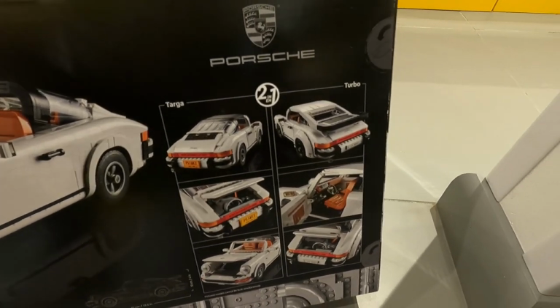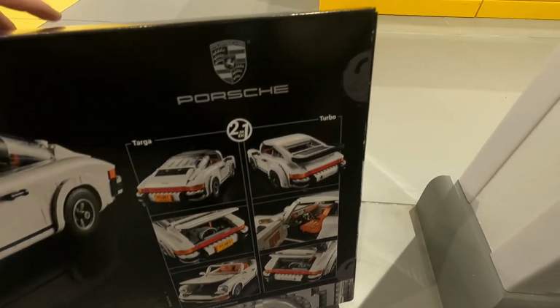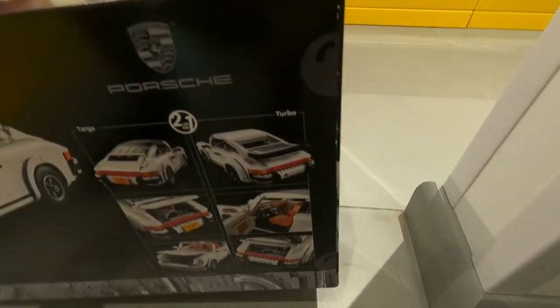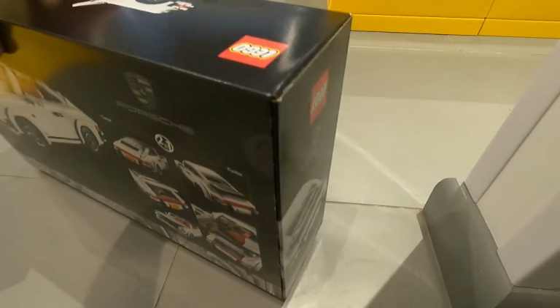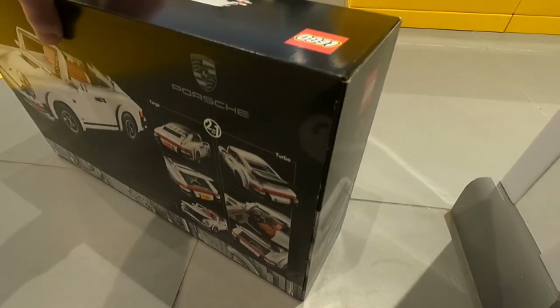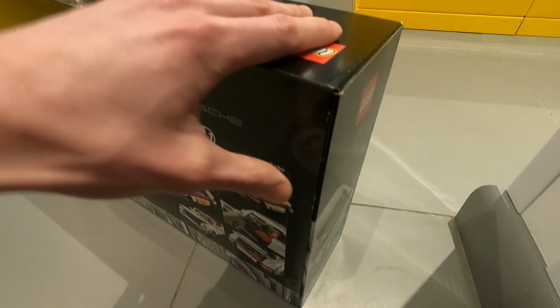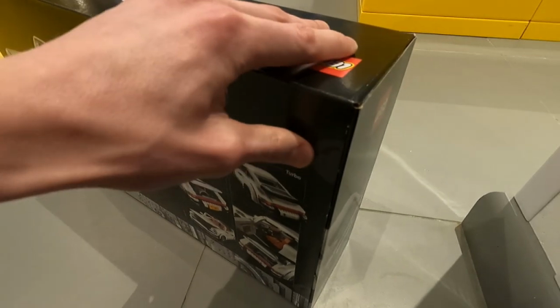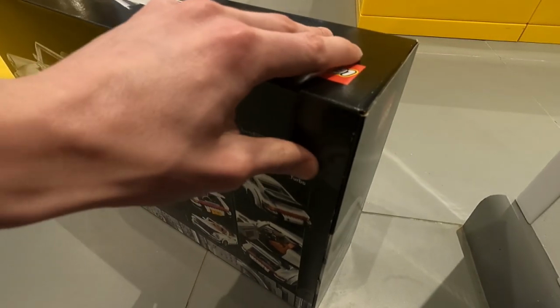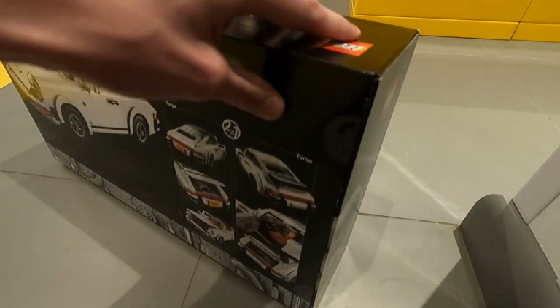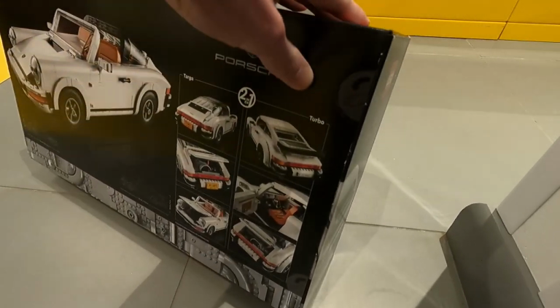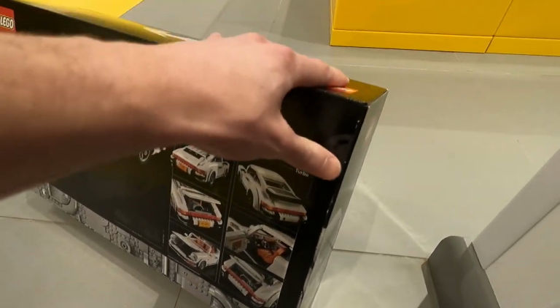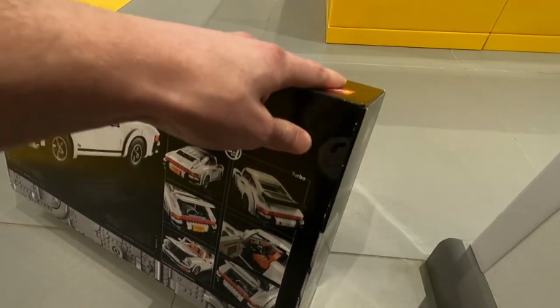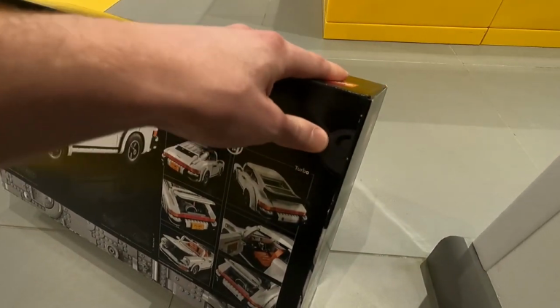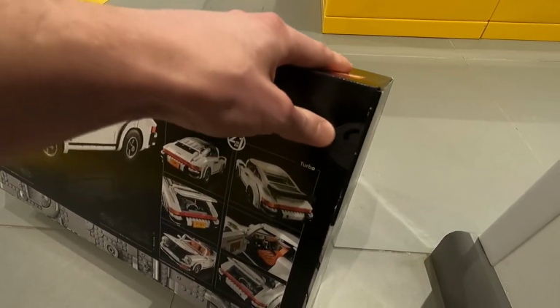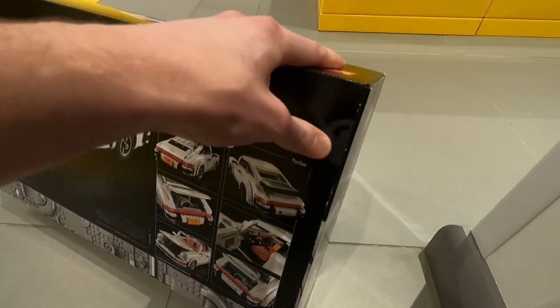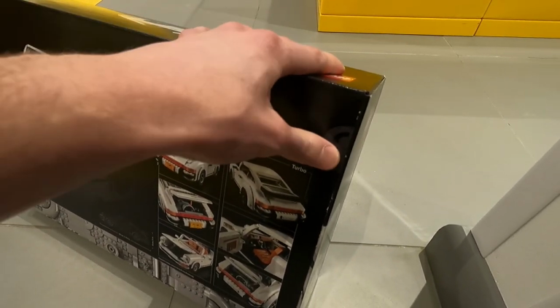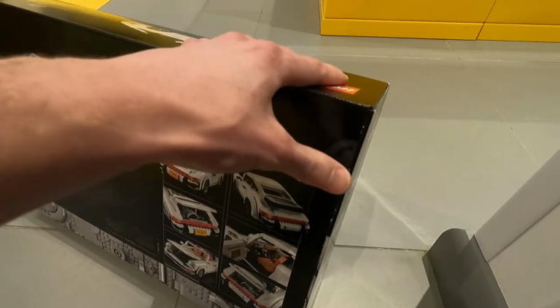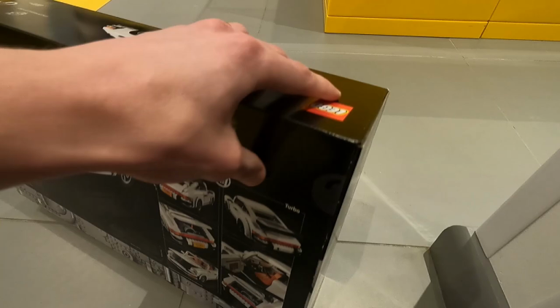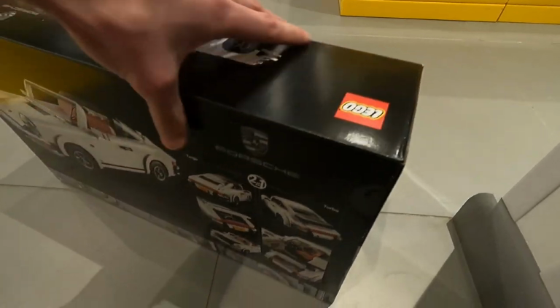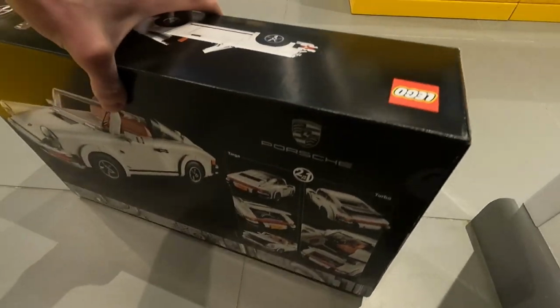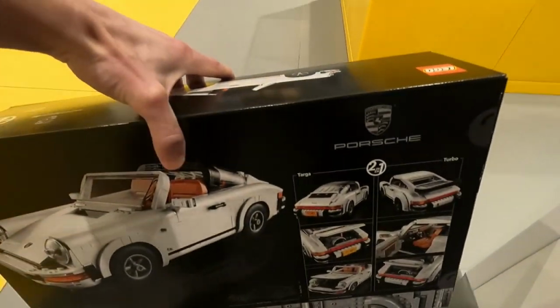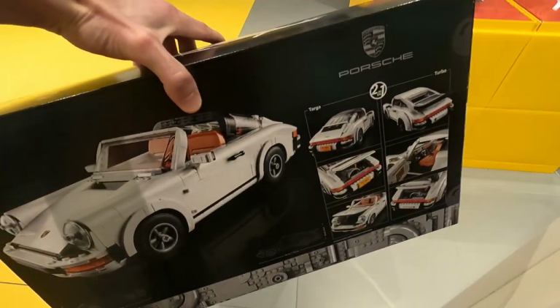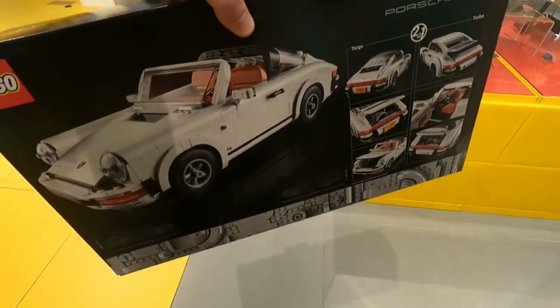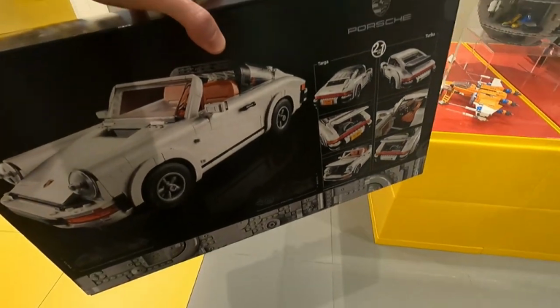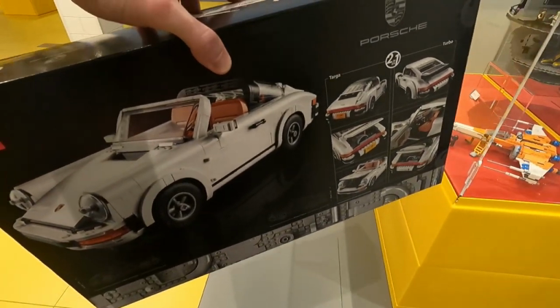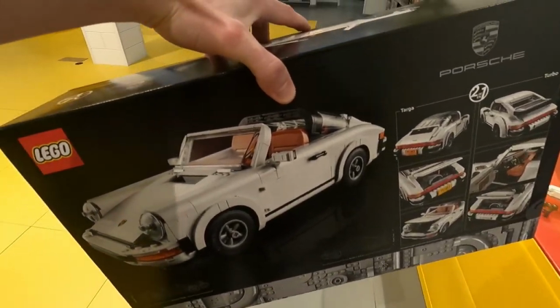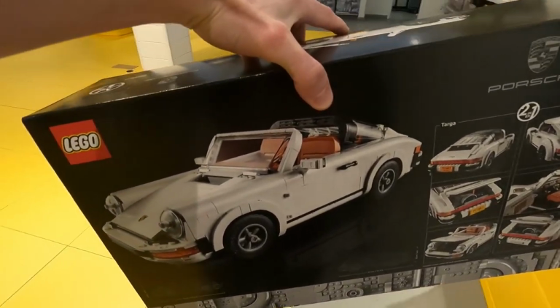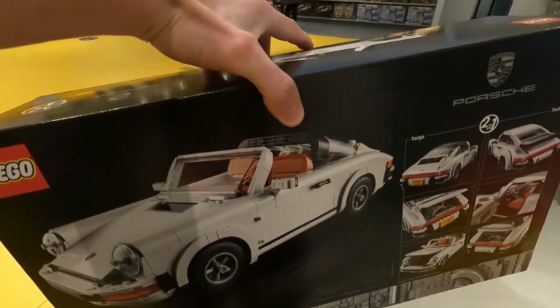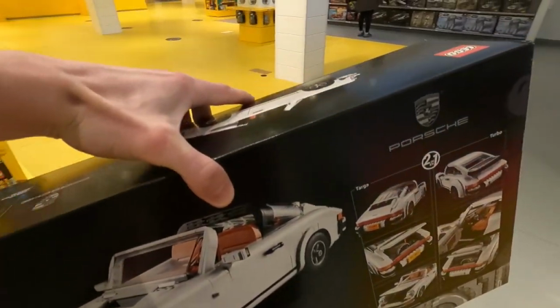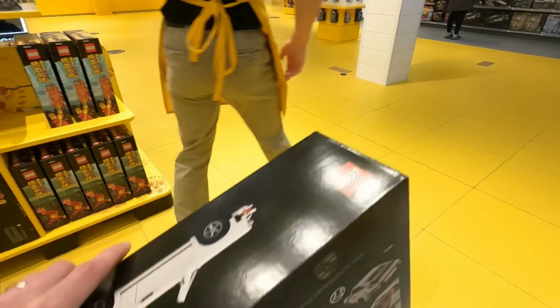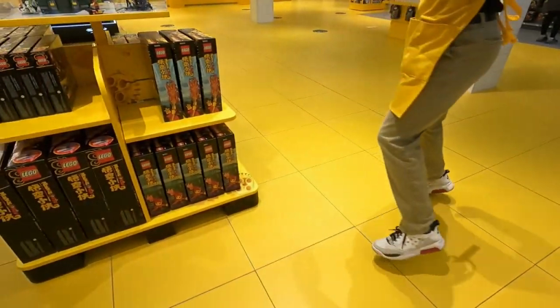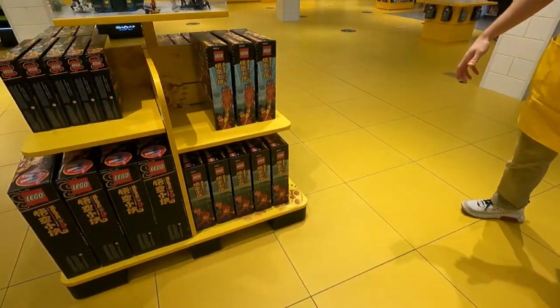Dang, no tape? They're going to make us ruin that box? Brutal. I don't know about that. Oh well, it is what it is.